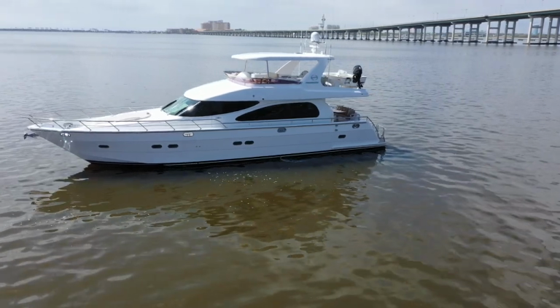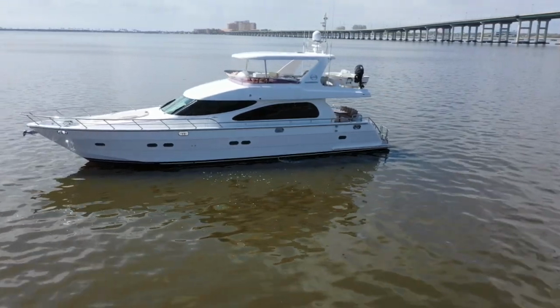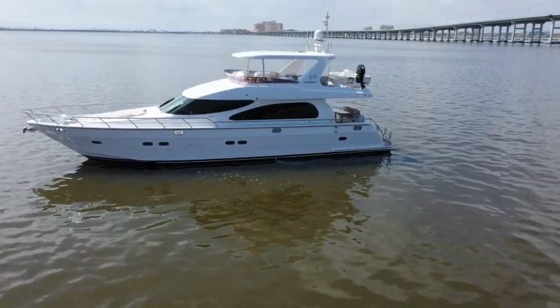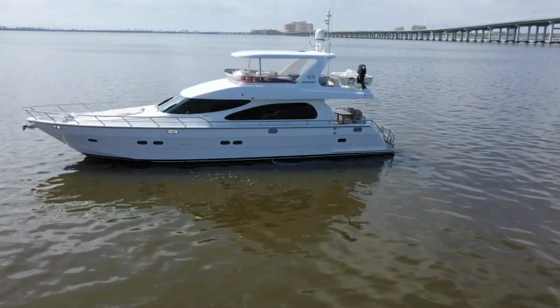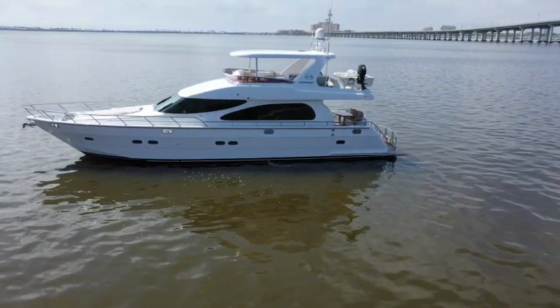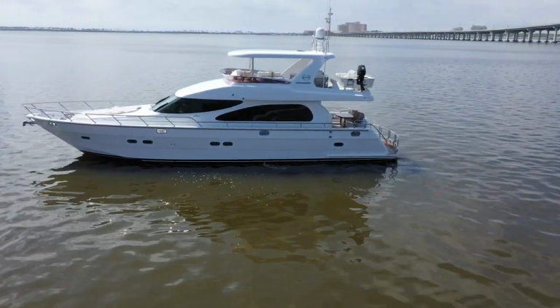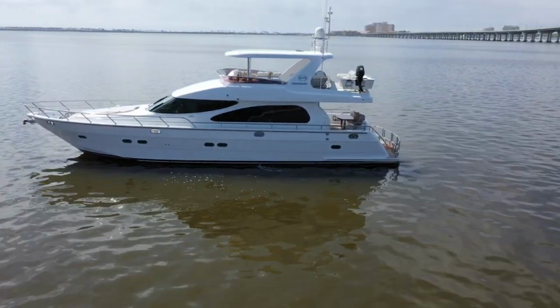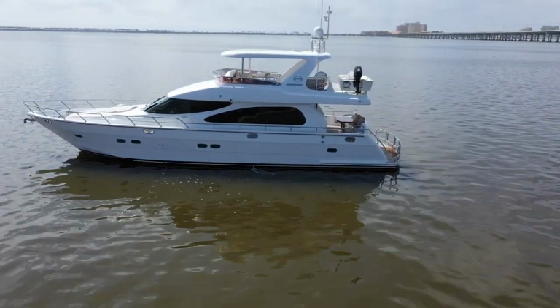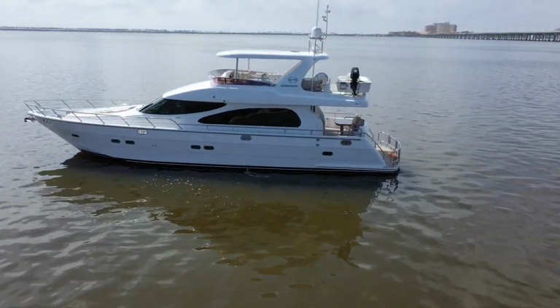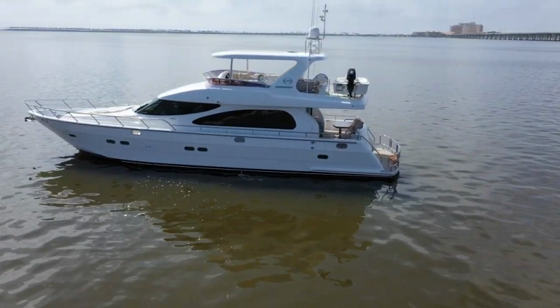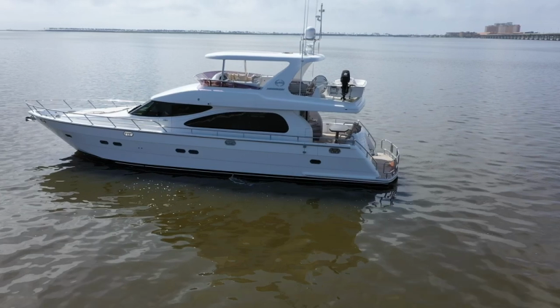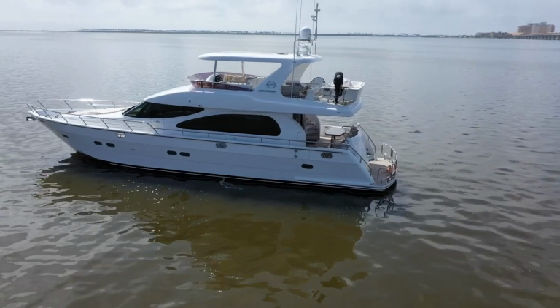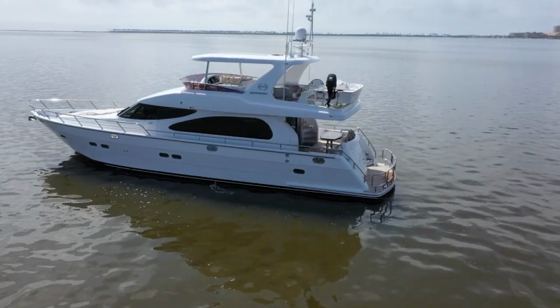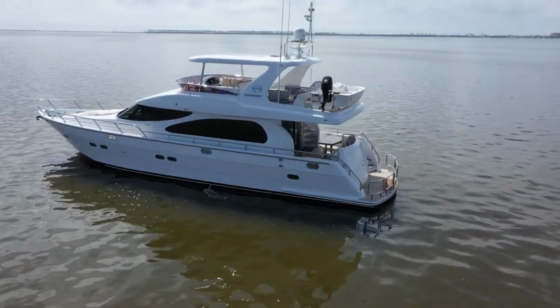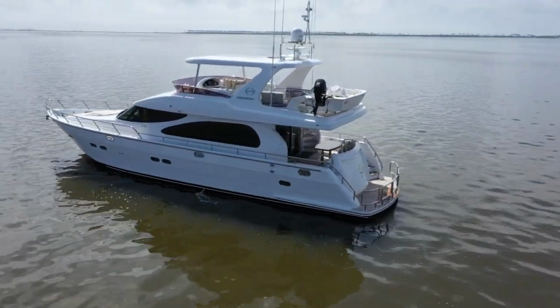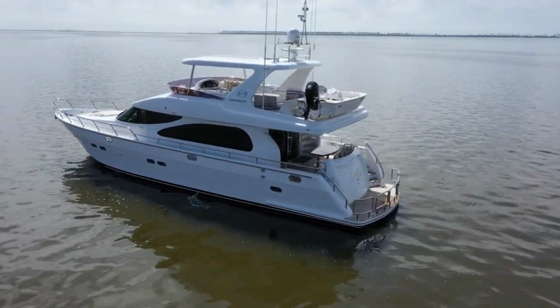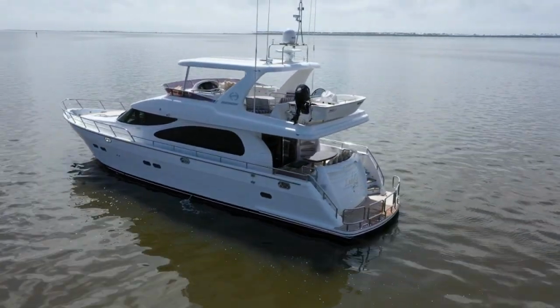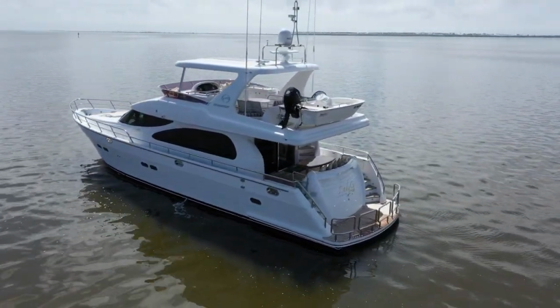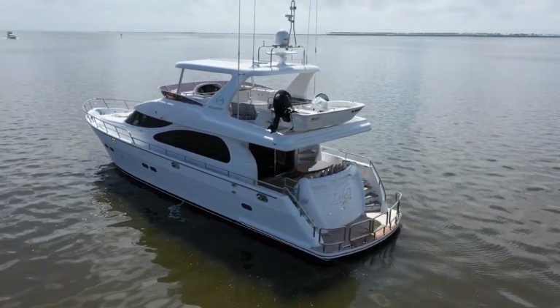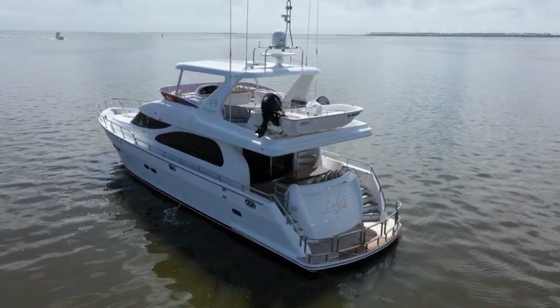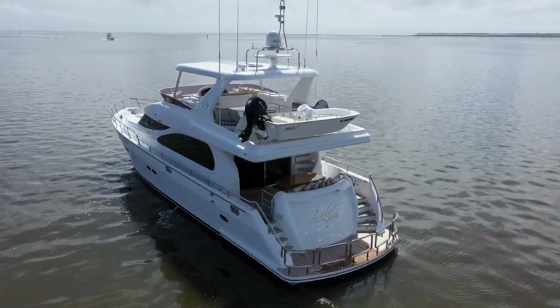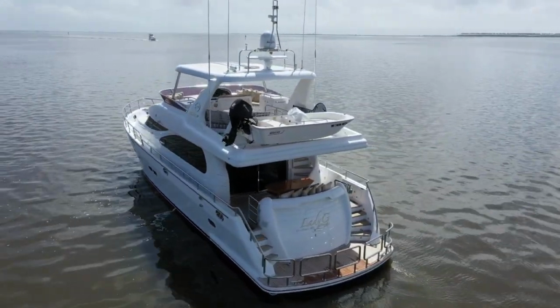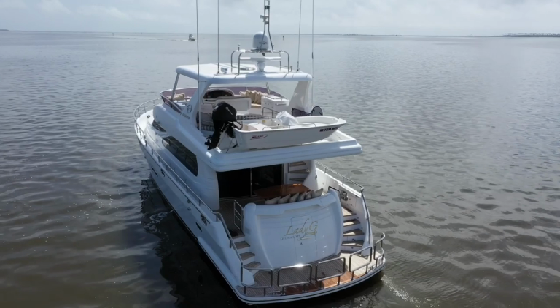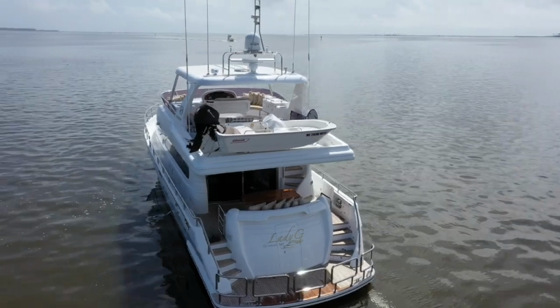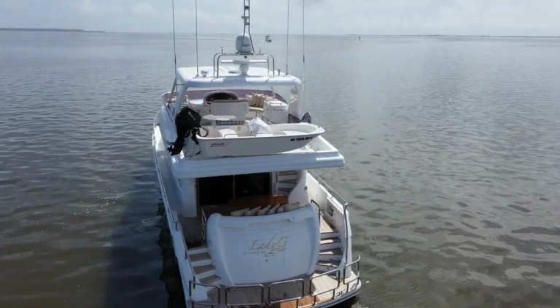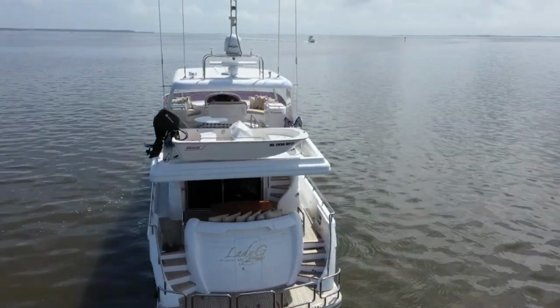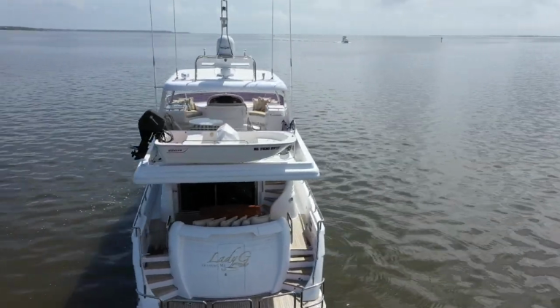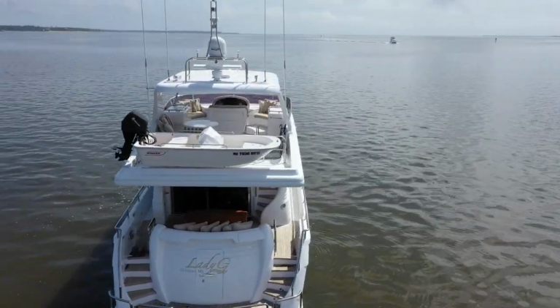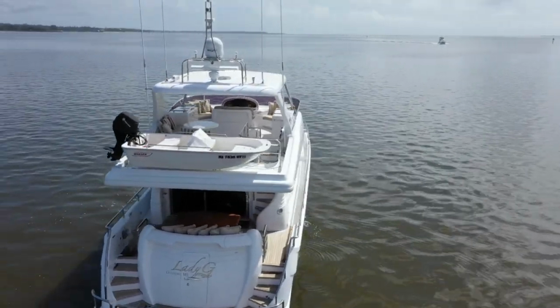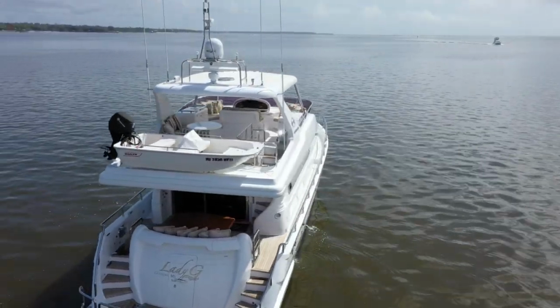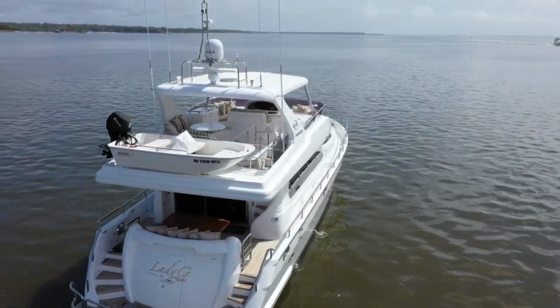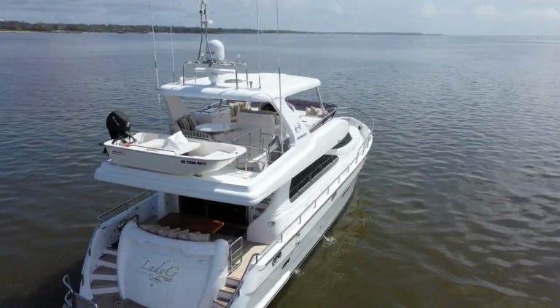This rare beauty is Lady G, a Horizon 62, 2006. Equipped with bow and stern thruster, satellite TV, water maker, and a new Boston Whaler 11-foot sport tender.